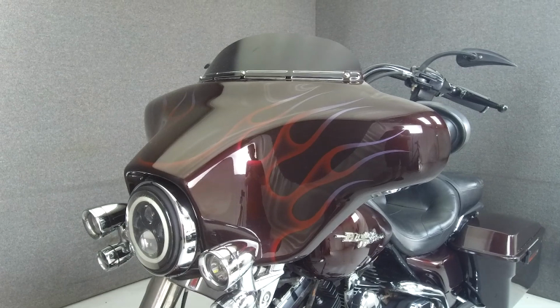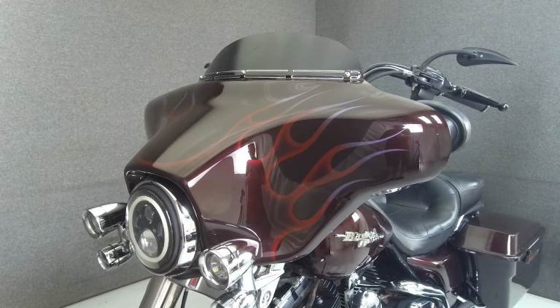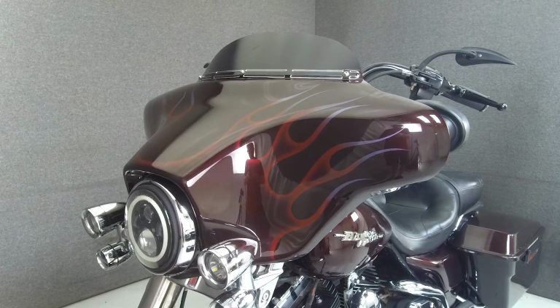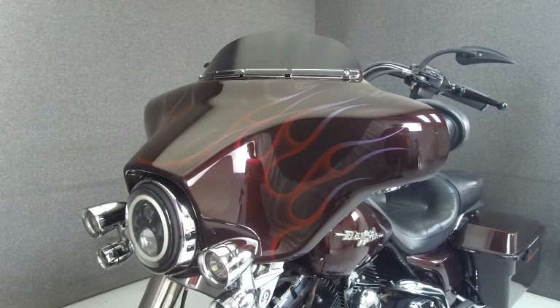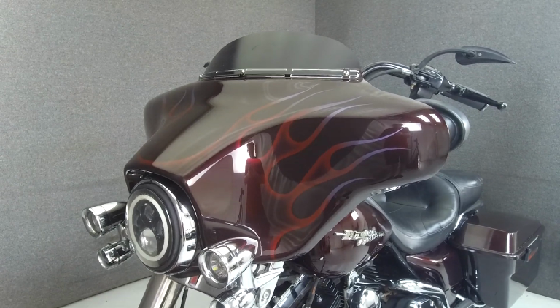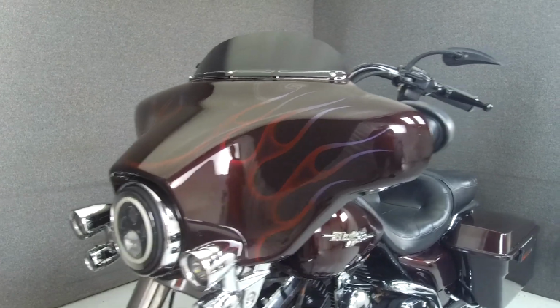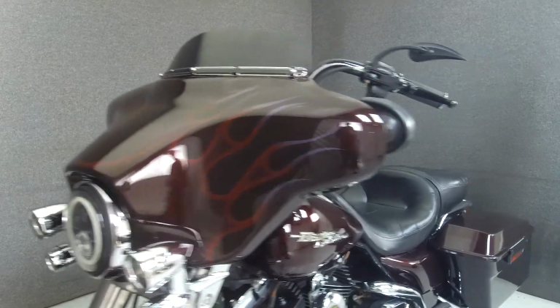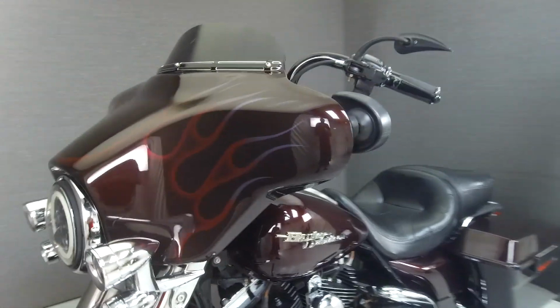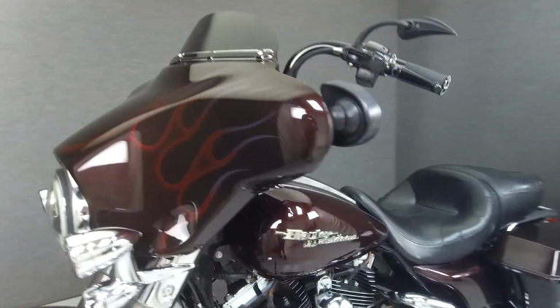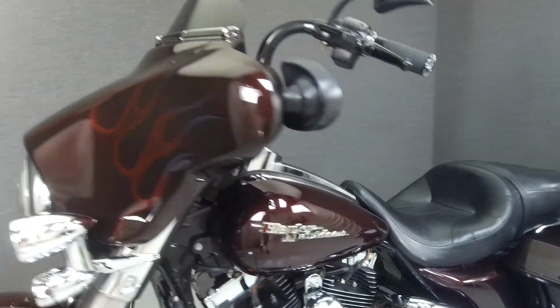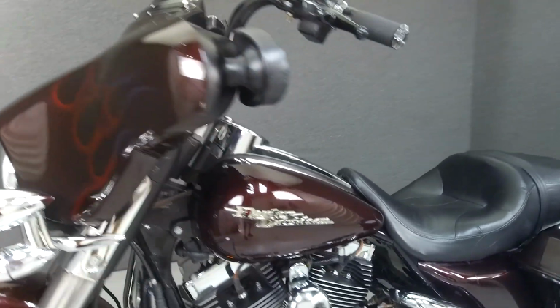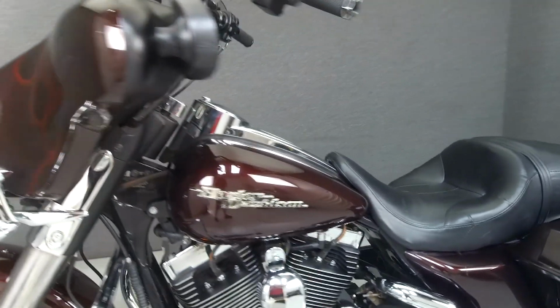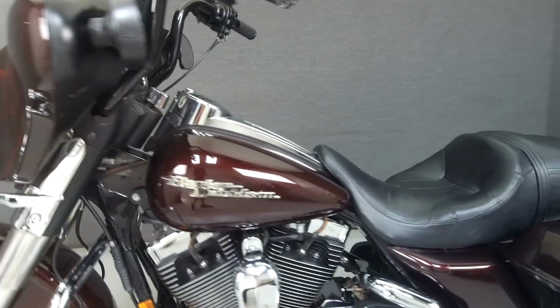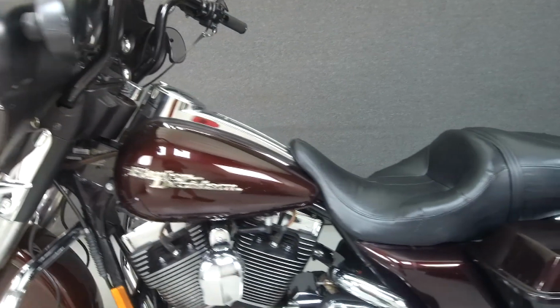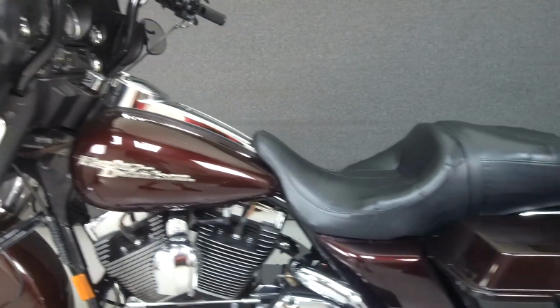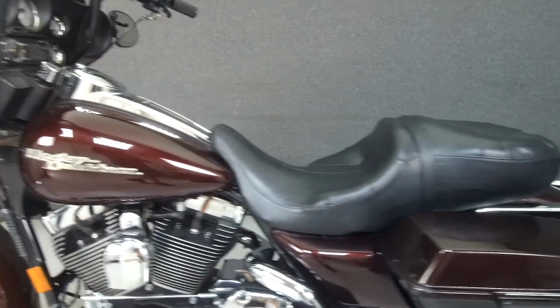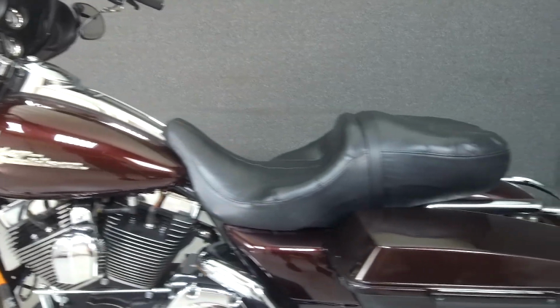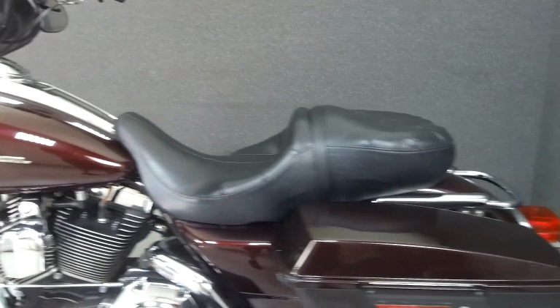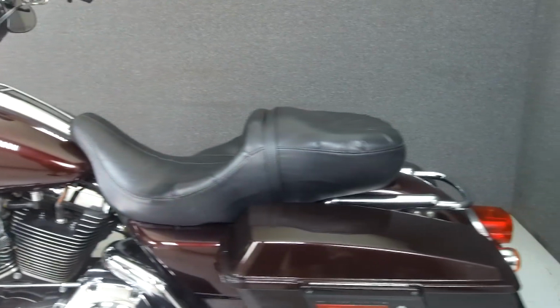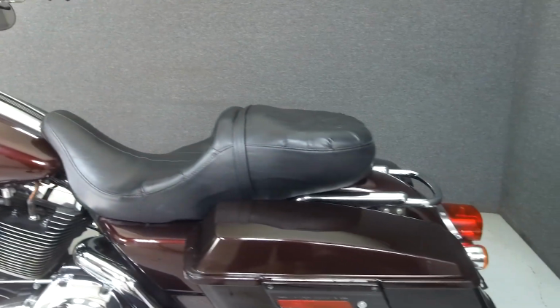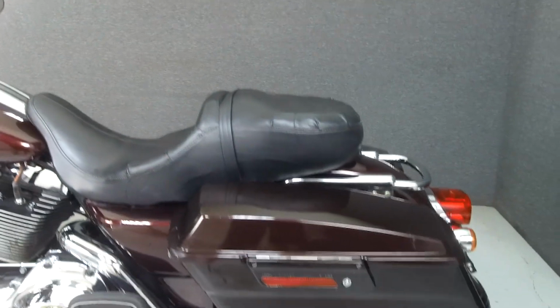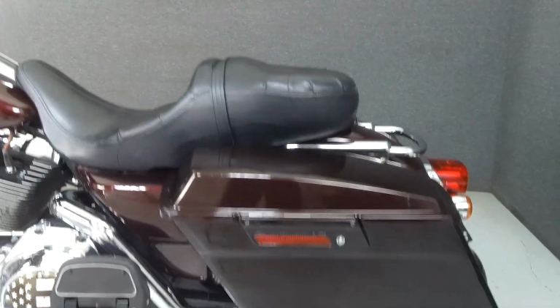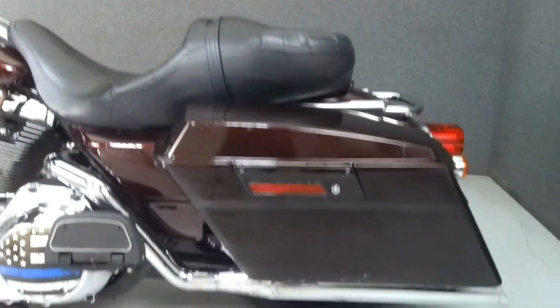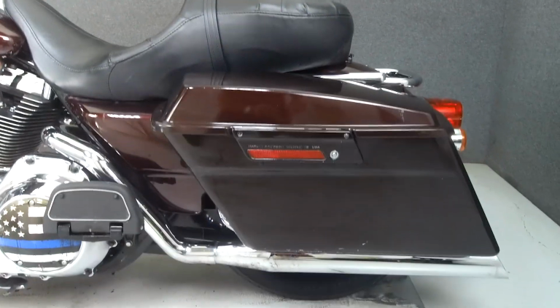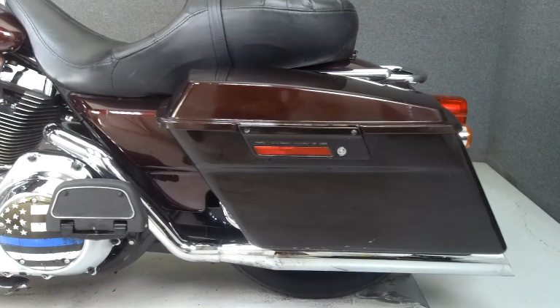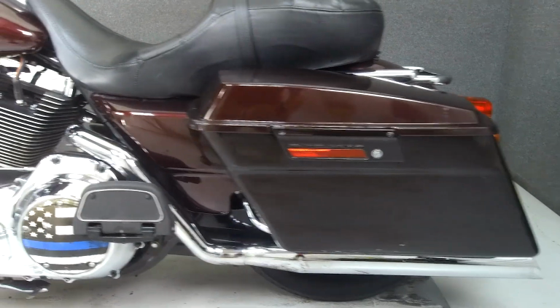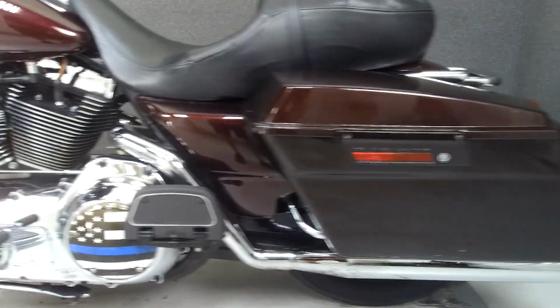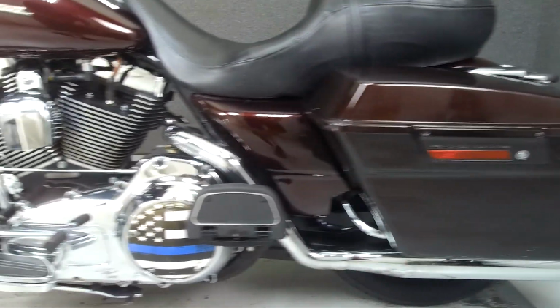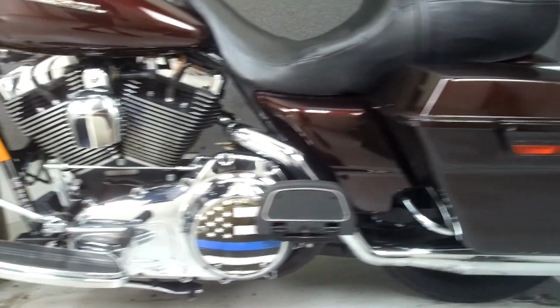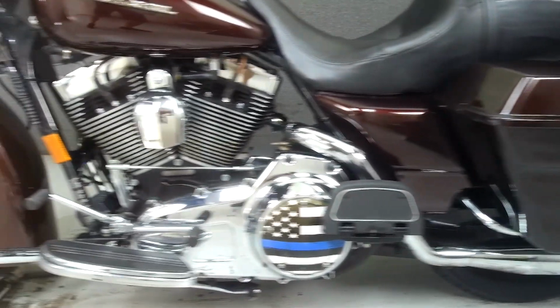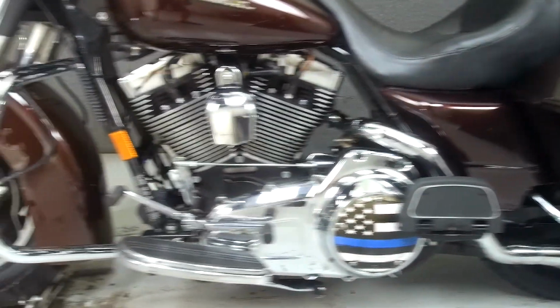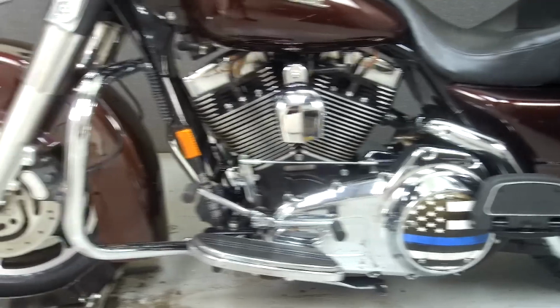This bike has been upgraded with an aquatic AV head unit, touring seat, ape hanger handlebars, aftermarket grips and mirrors, driving lights, an open air intake, Python exhaust, and windshield trim.